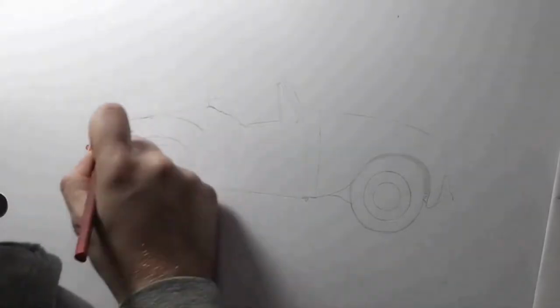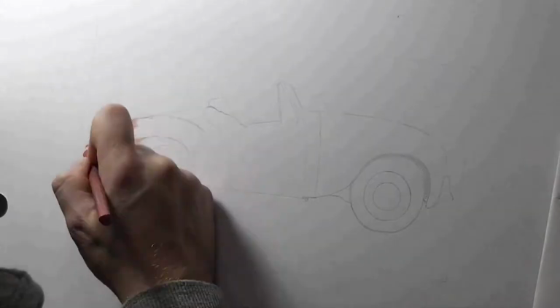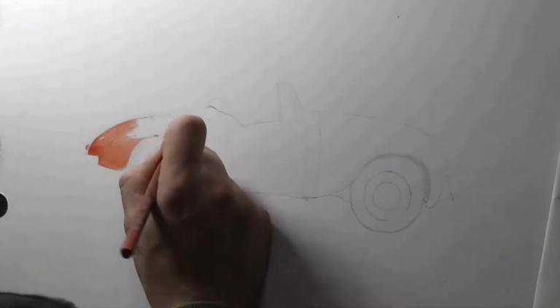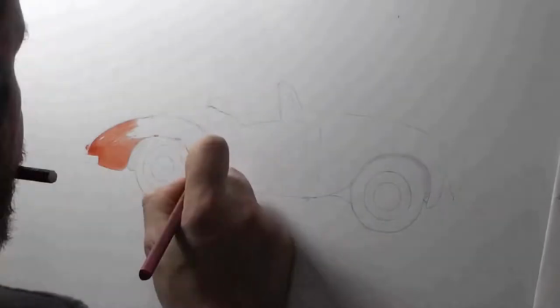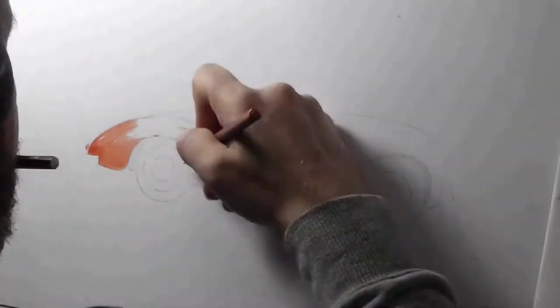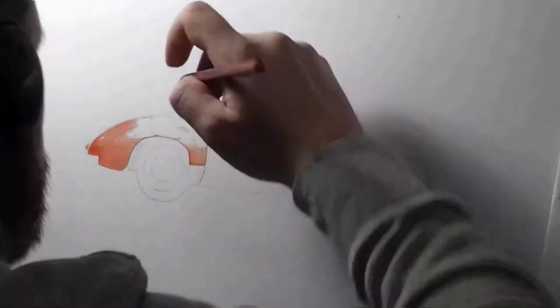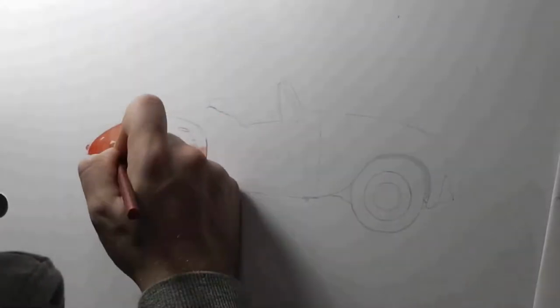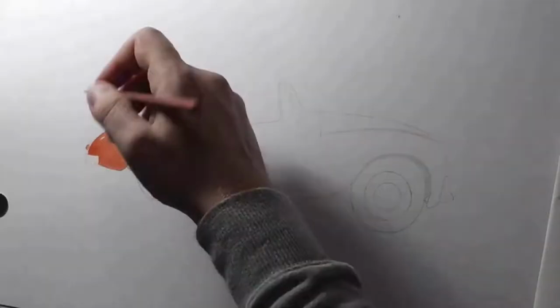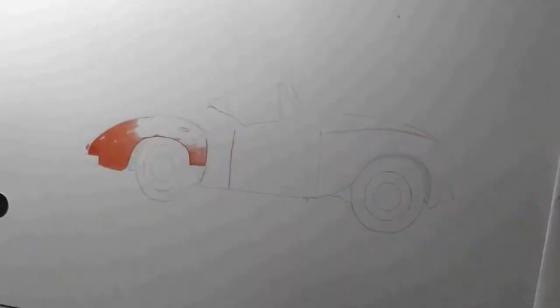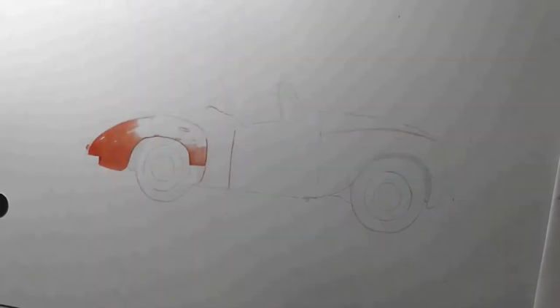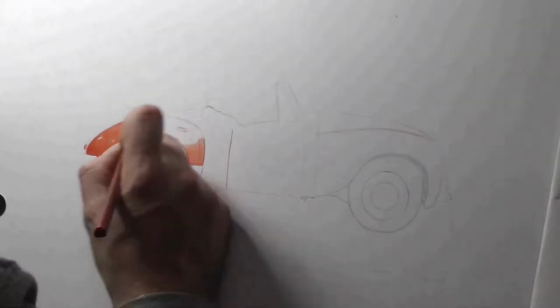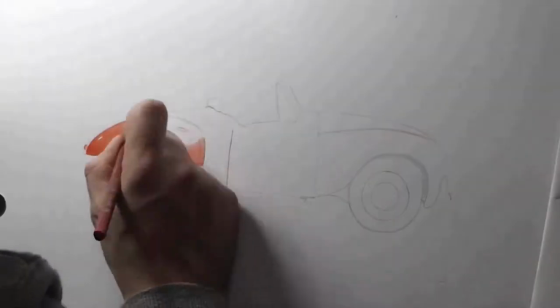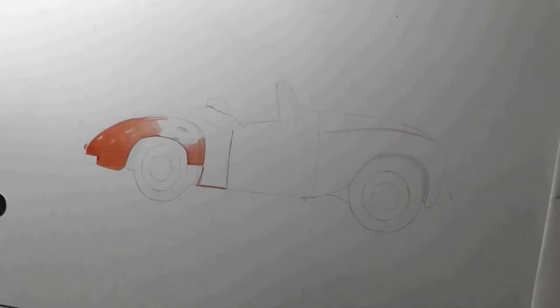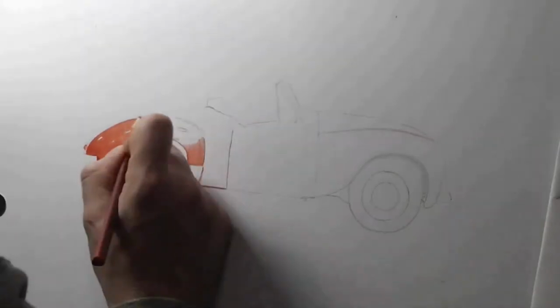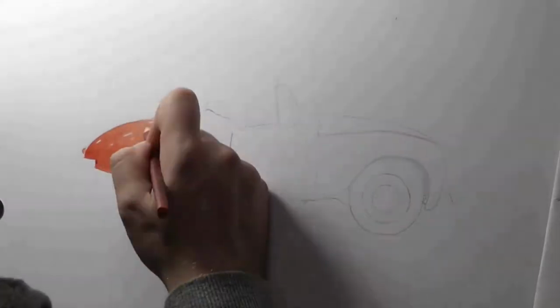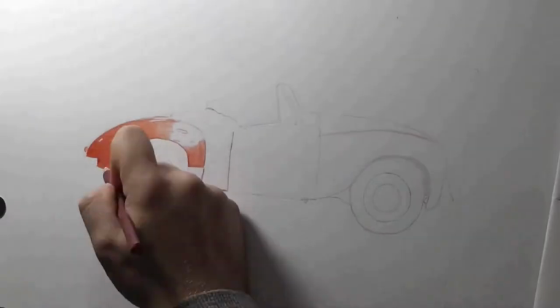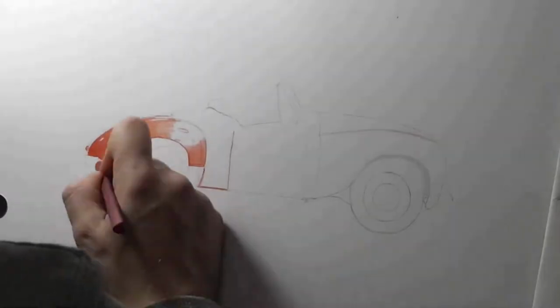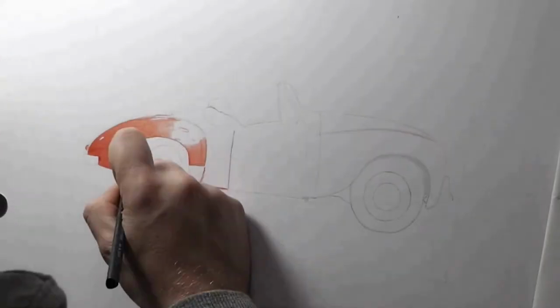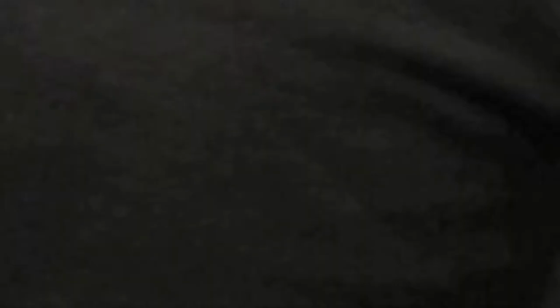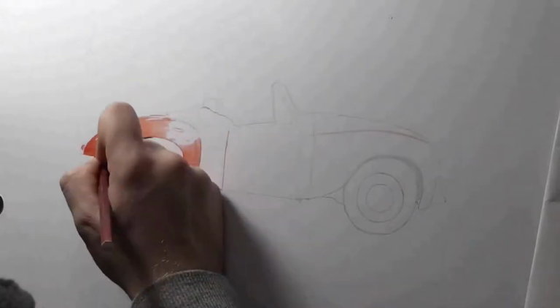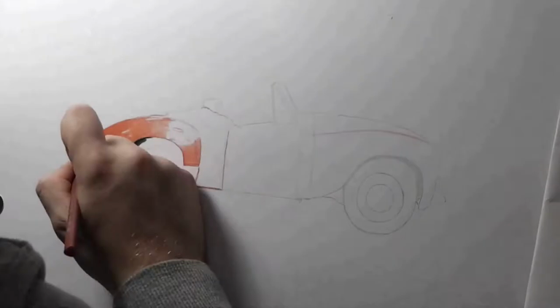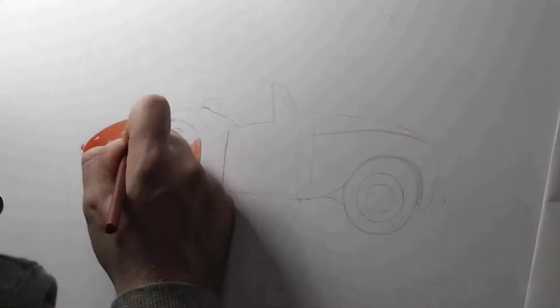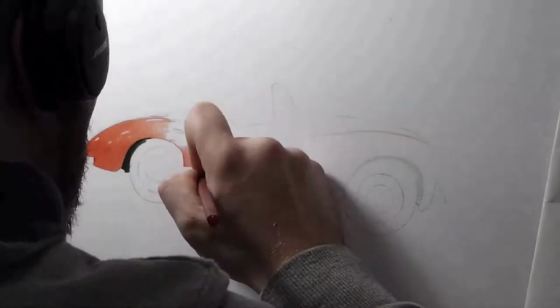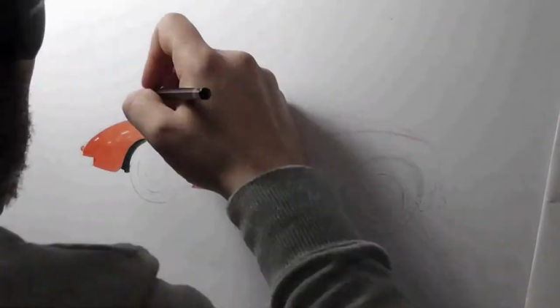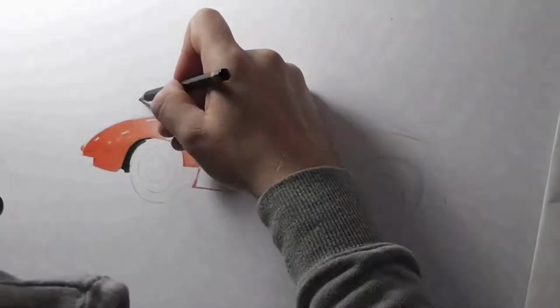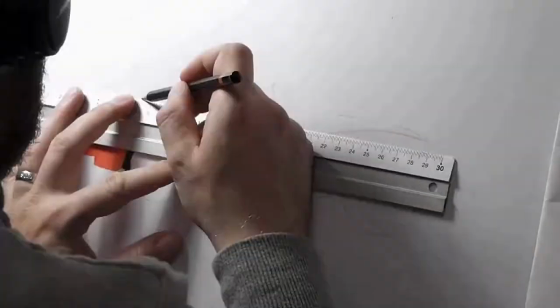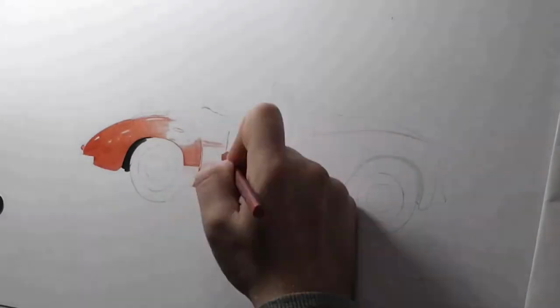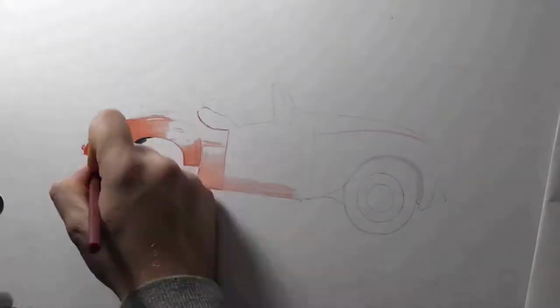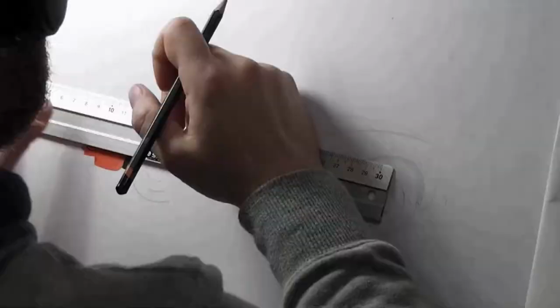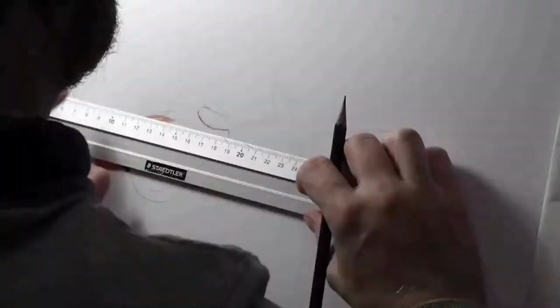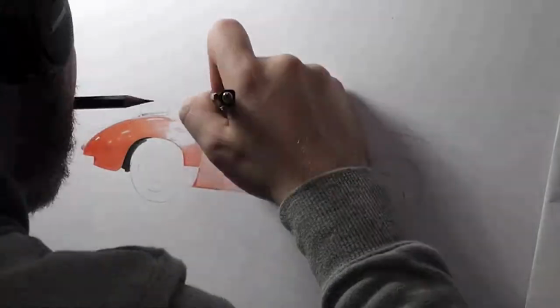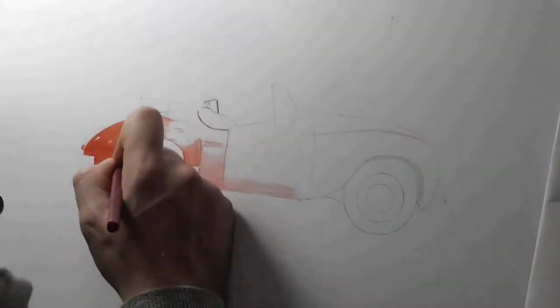This is a car I've been wanting to draw for a long time. Every car show I've been to, I've seen this, and my wife has said that it's a favourite car, and I thought because it looks so nice anyway, it's something I've been wanting to draw.